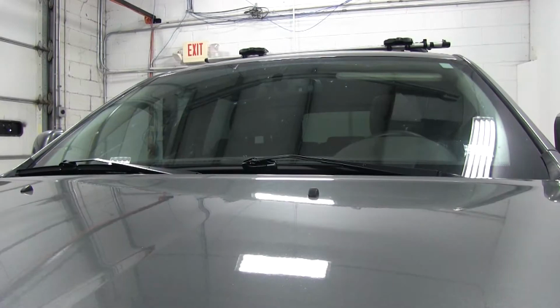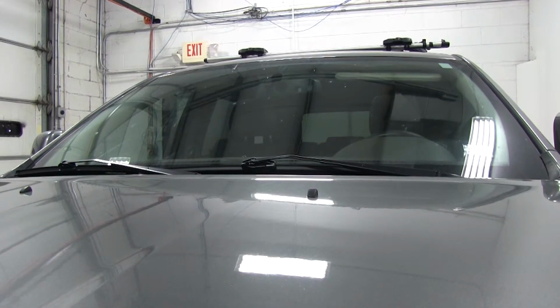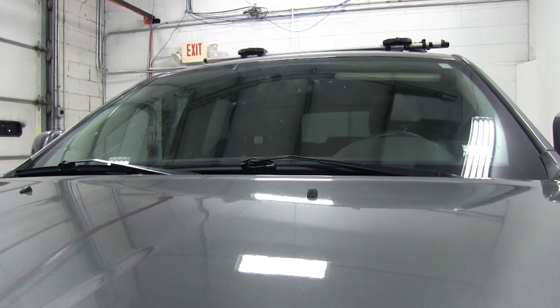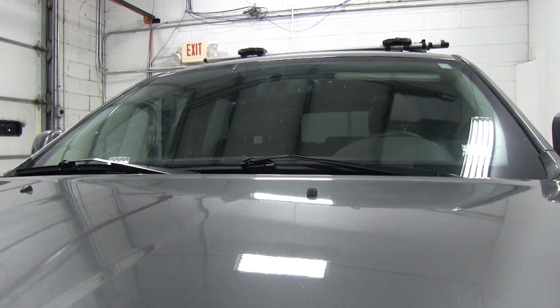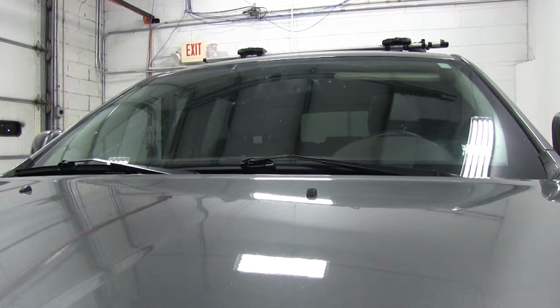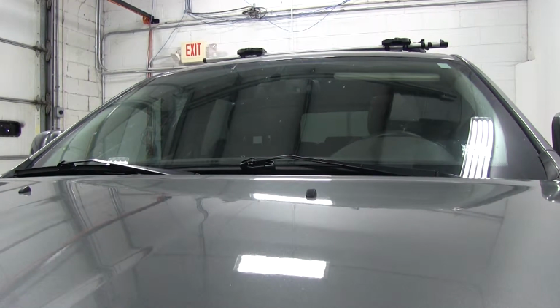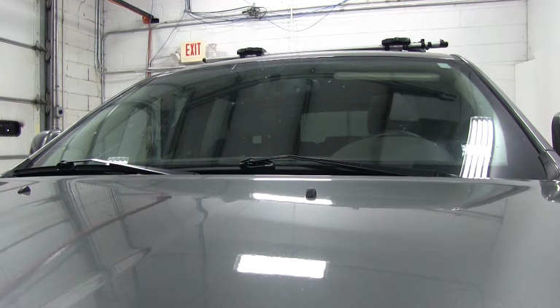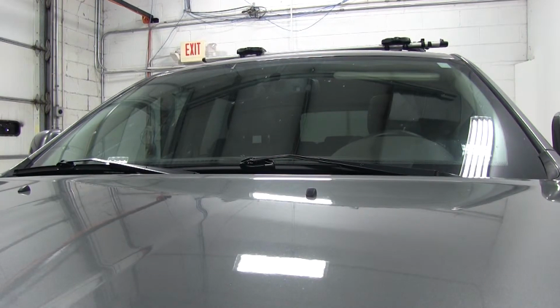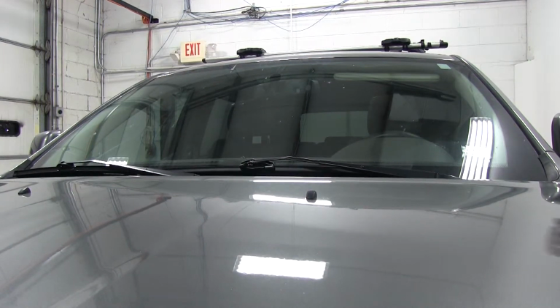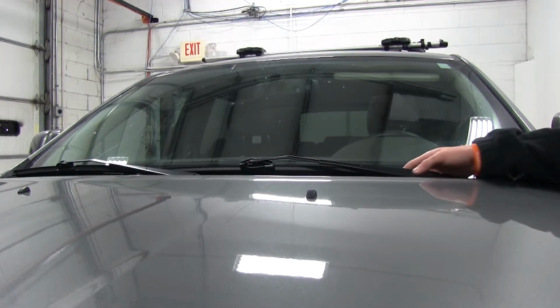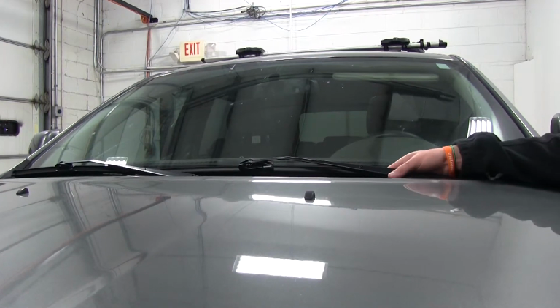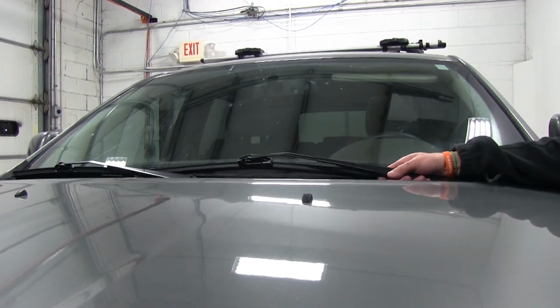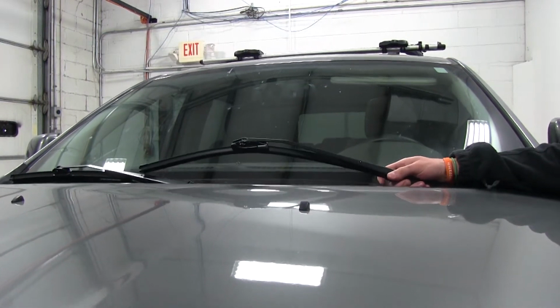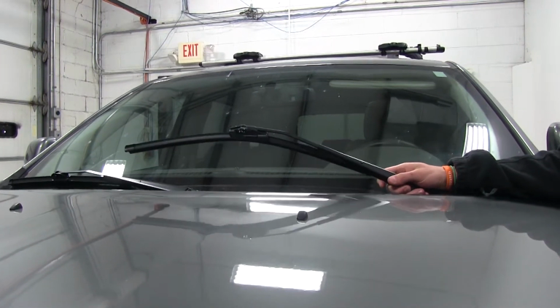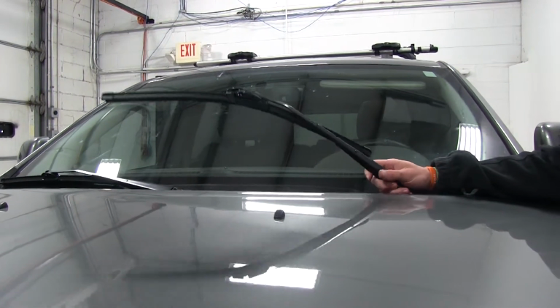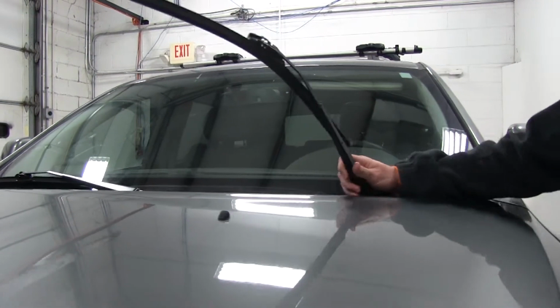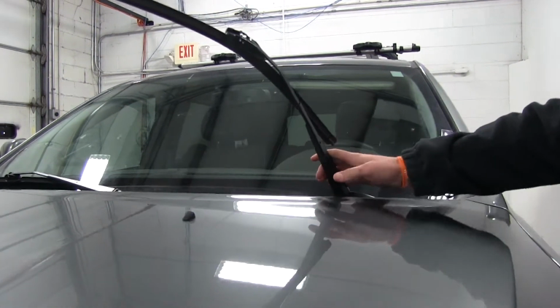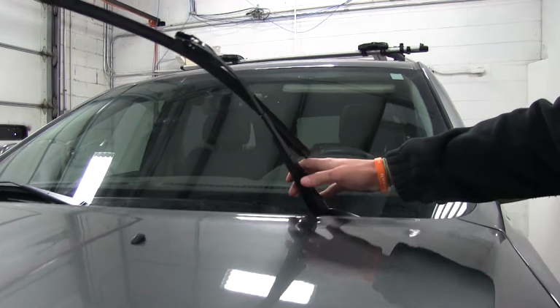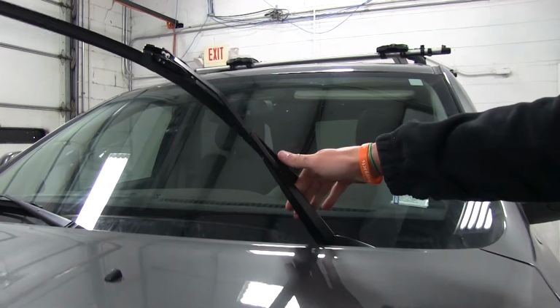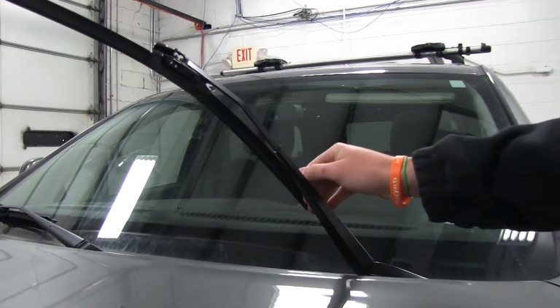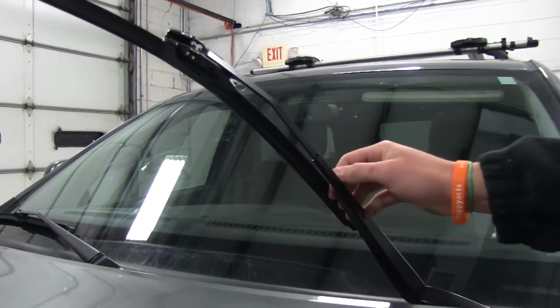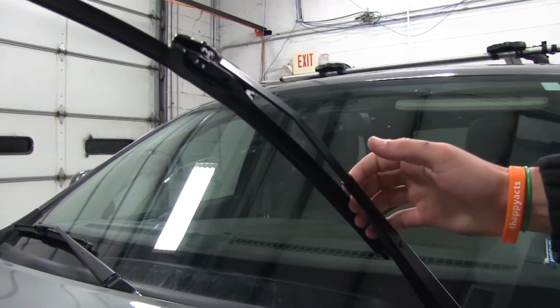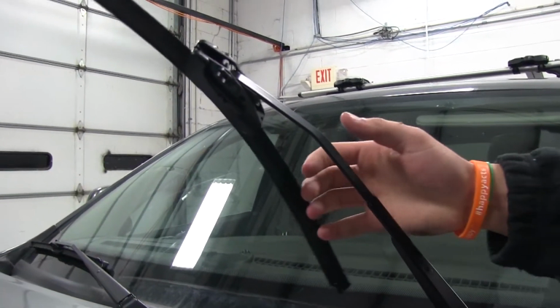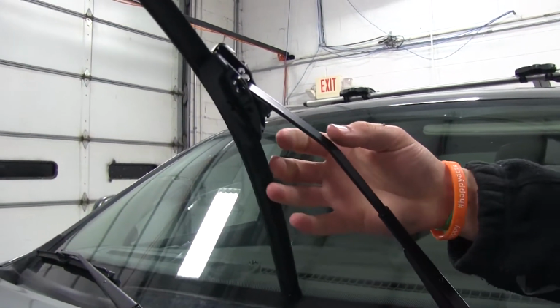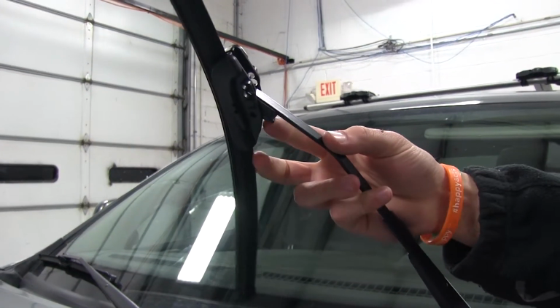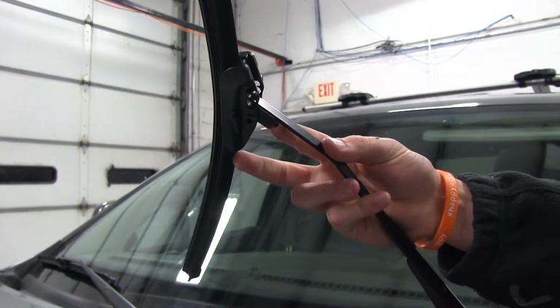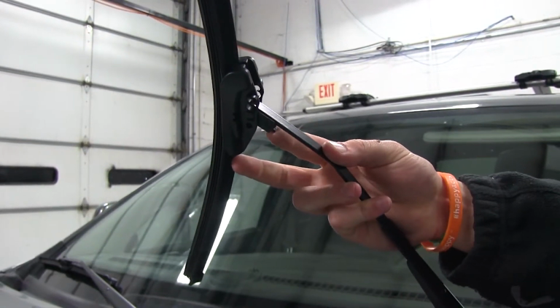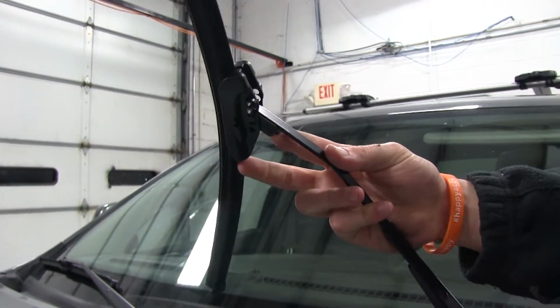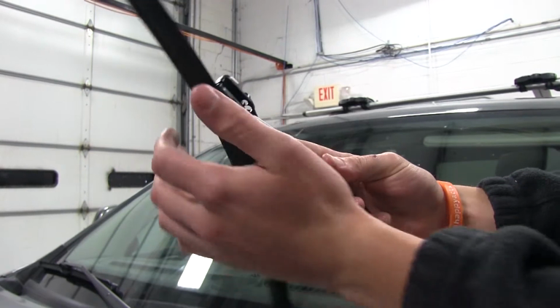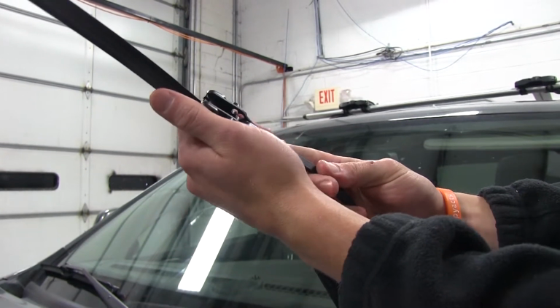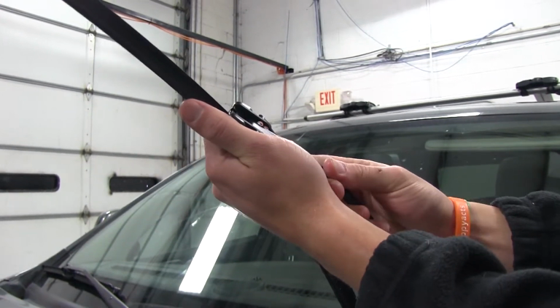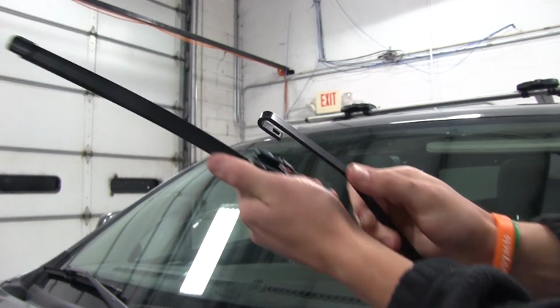The first thing we need to do is remove the factory or previously installed wiper blades. Over here on the driver side, this vehicle features a J-style wiper arm, so we'll need to push in that tab, and then the wiper blade will simply slide off.